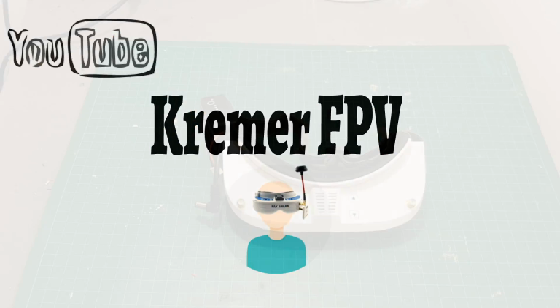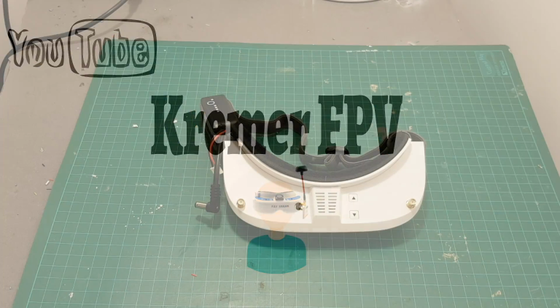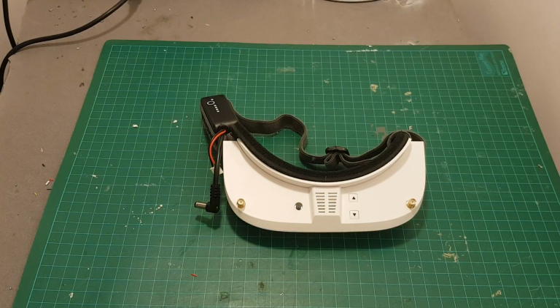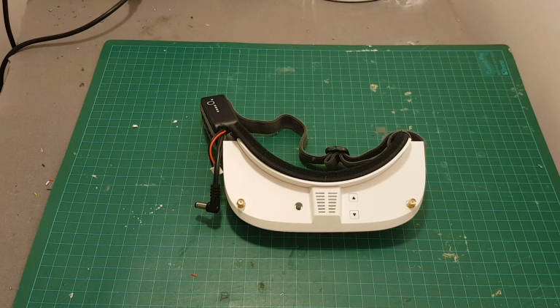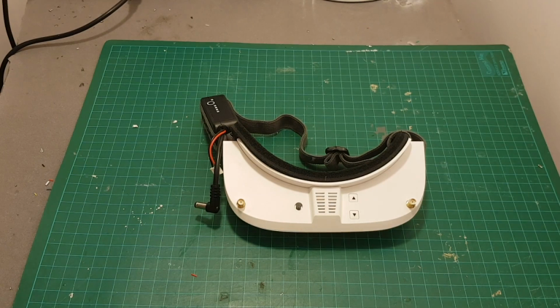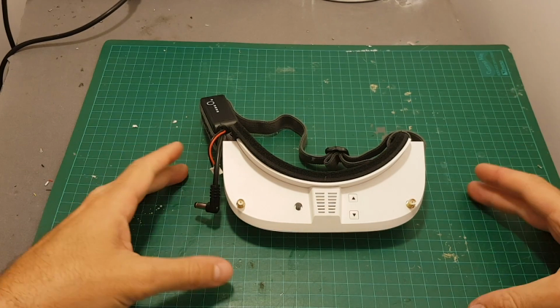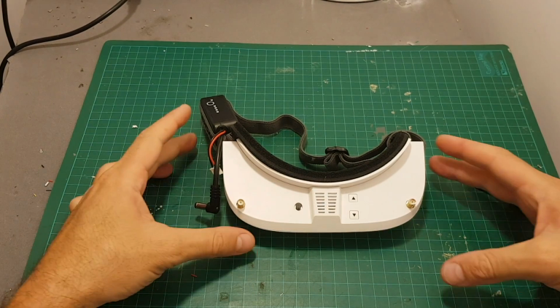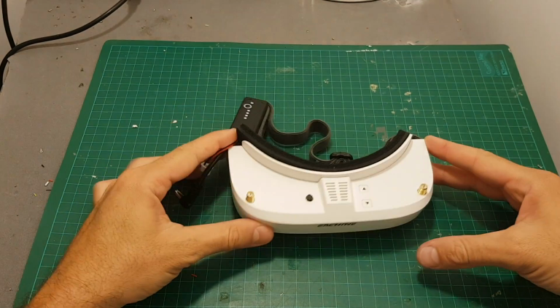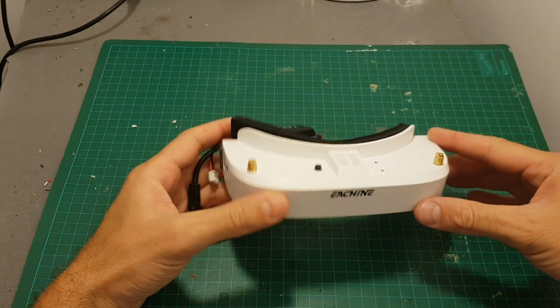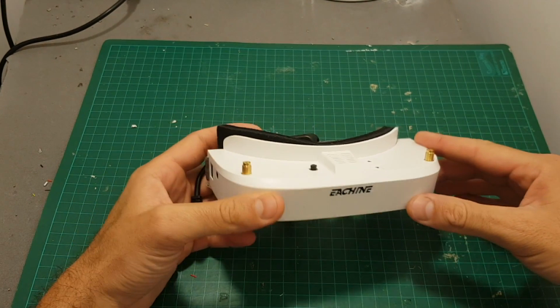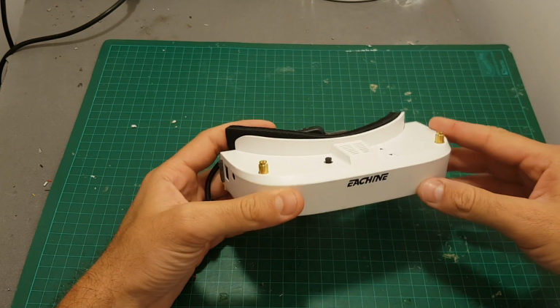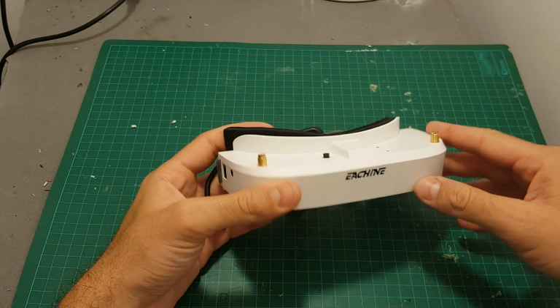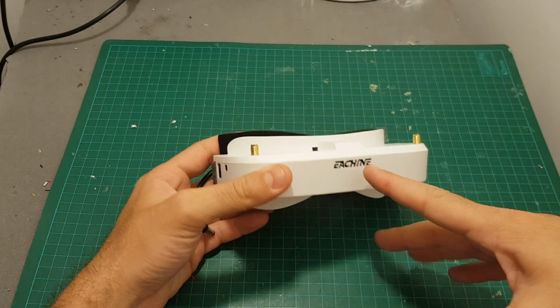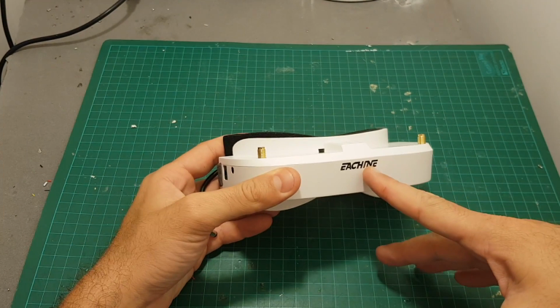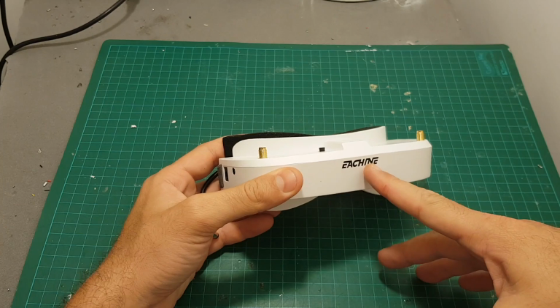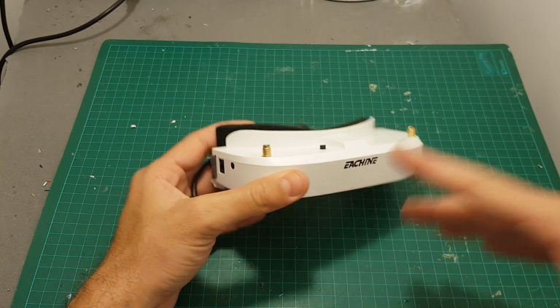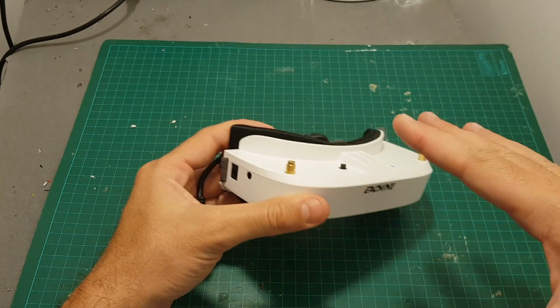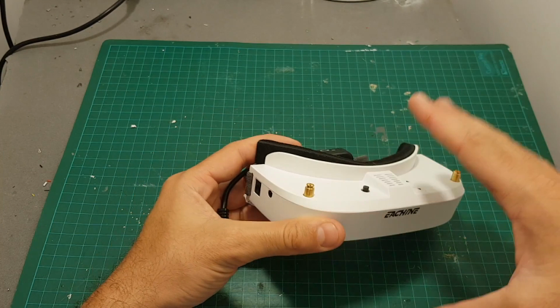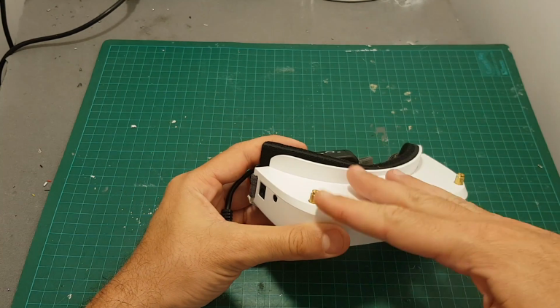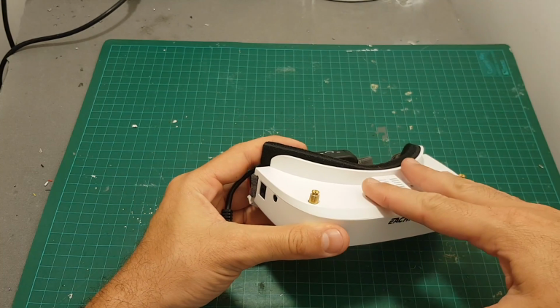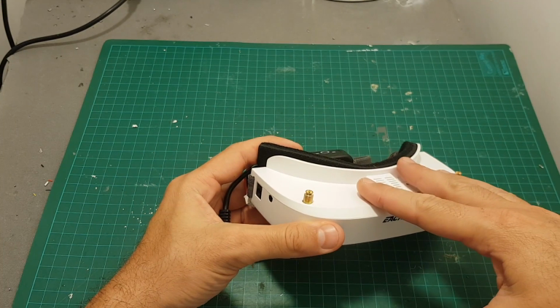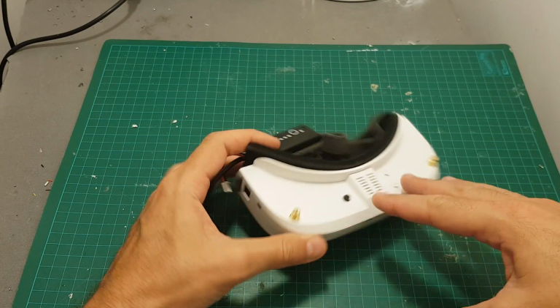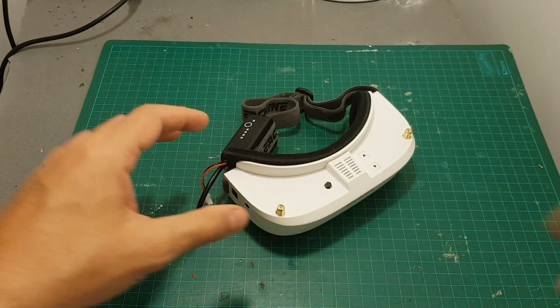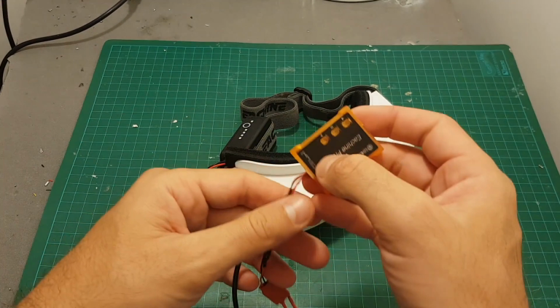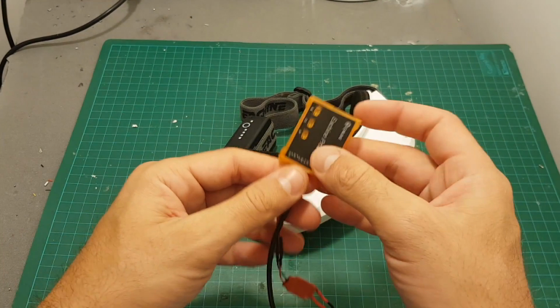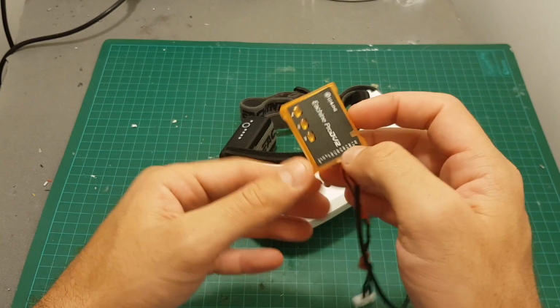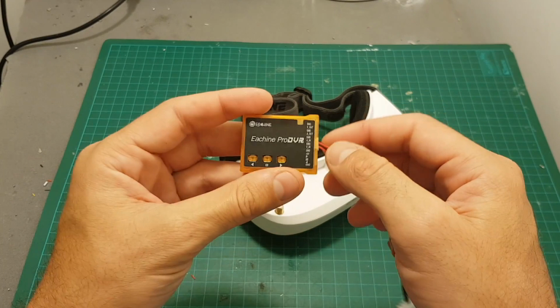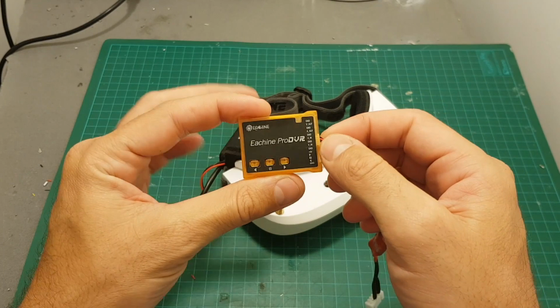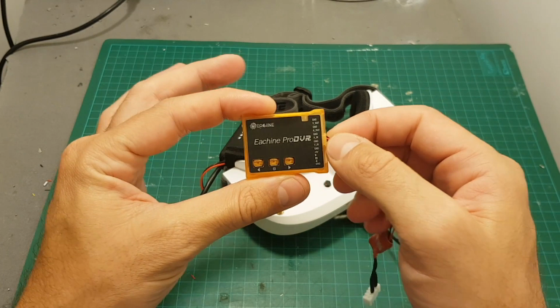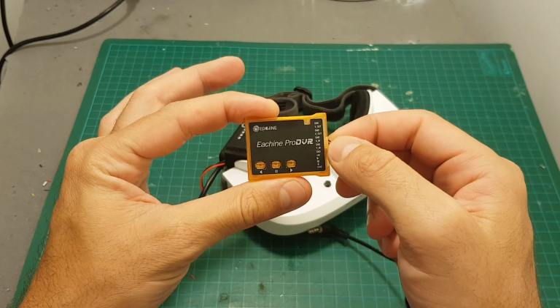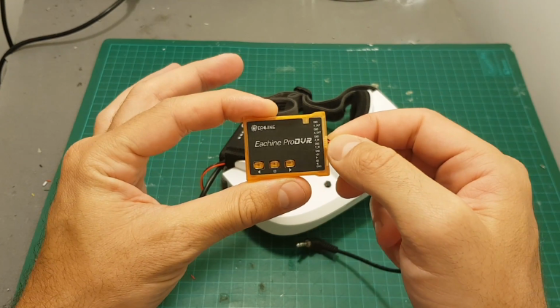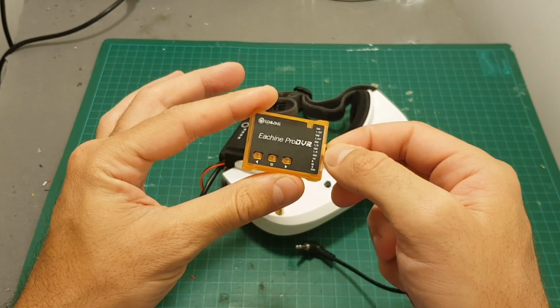Hello guys and welcome back to my channel. Today in this video I'm going to show you how to add a diversity module bay to the Eachine EV100 without having the need to disassemble the goggles. I'm also going to do it in conjunction with adding the Eachine Pro DVR.